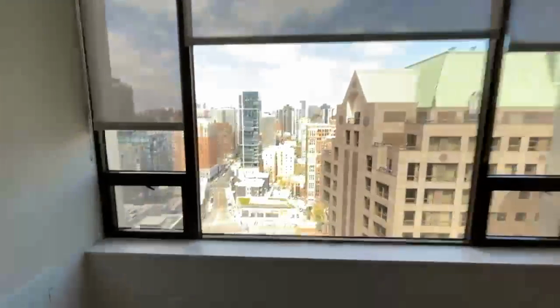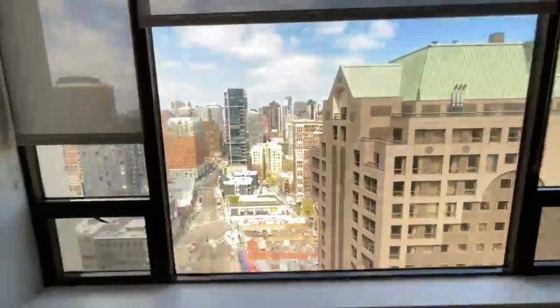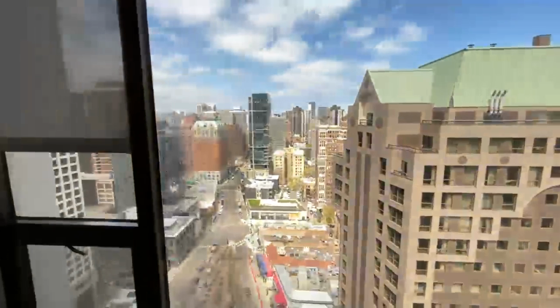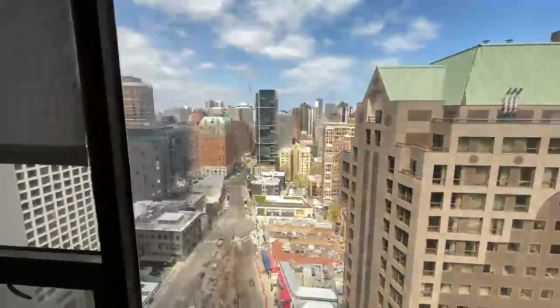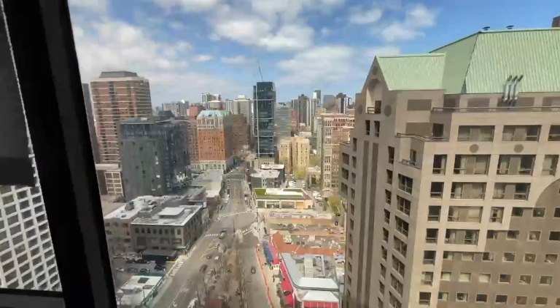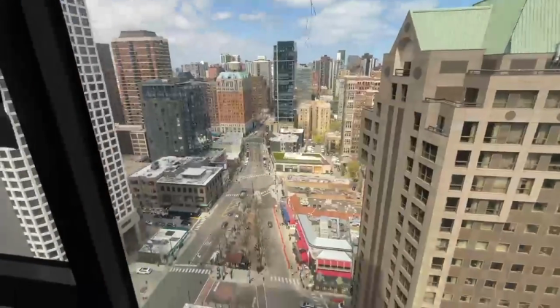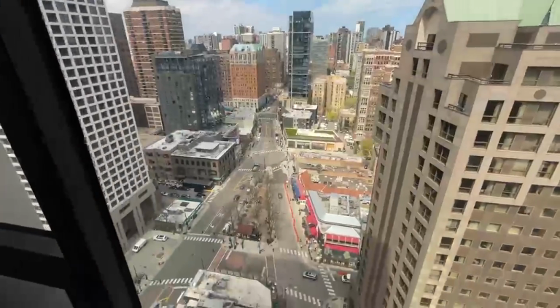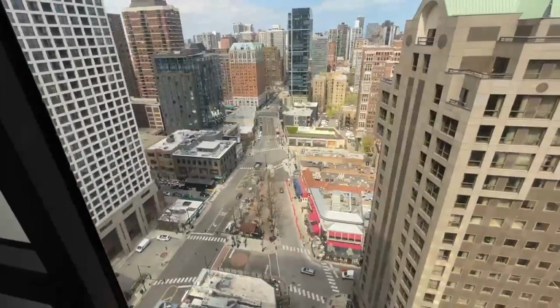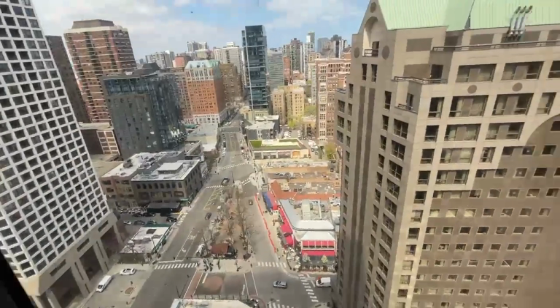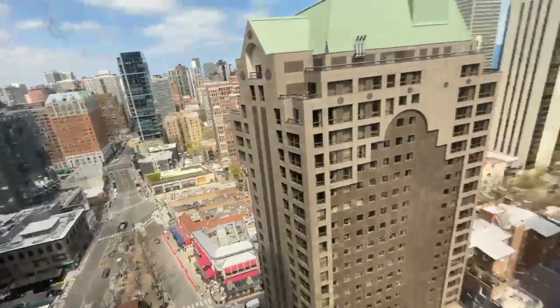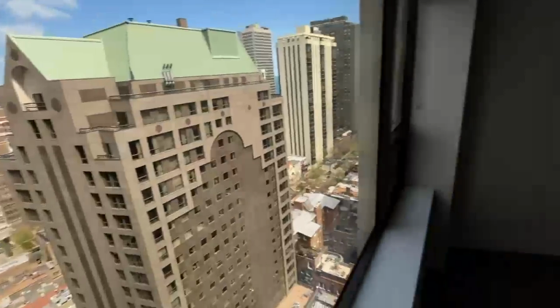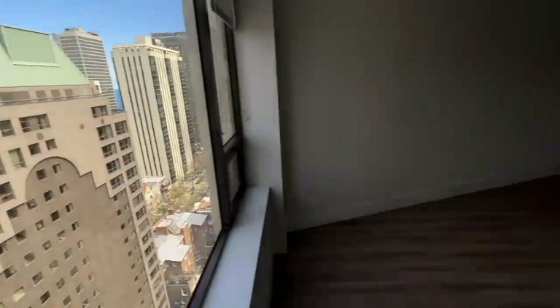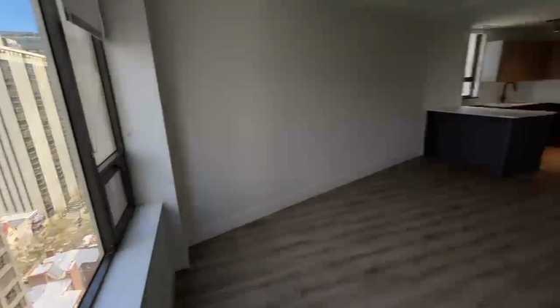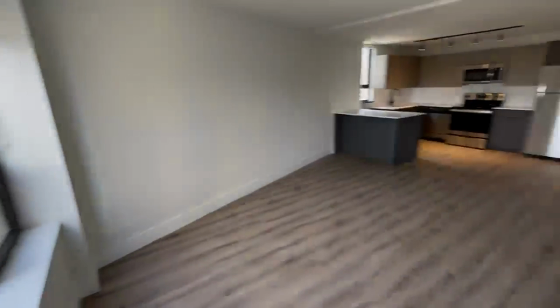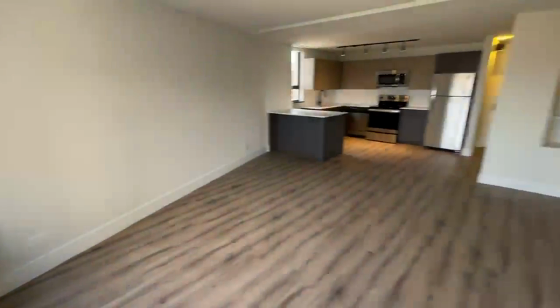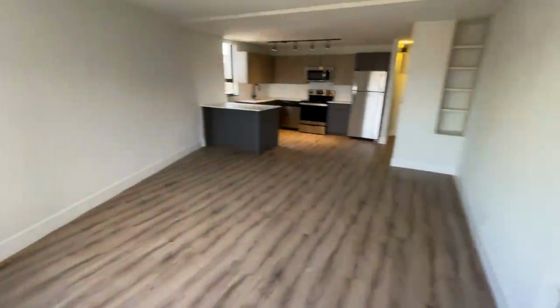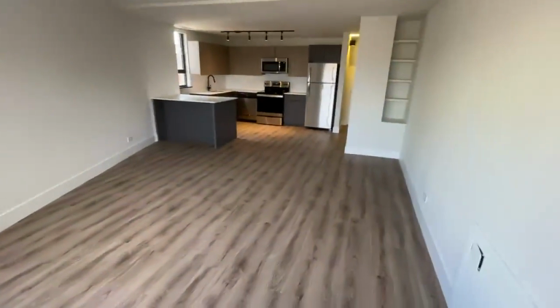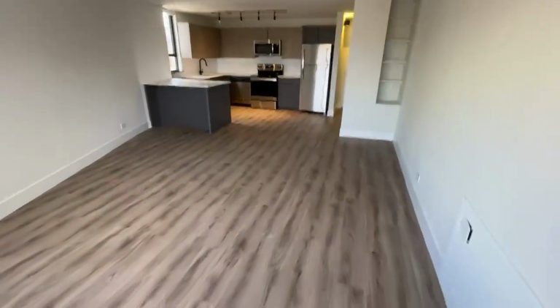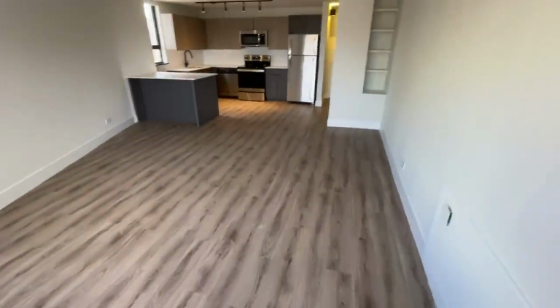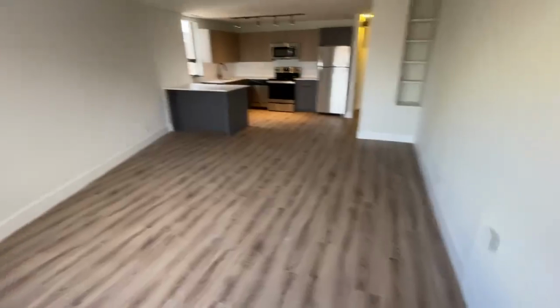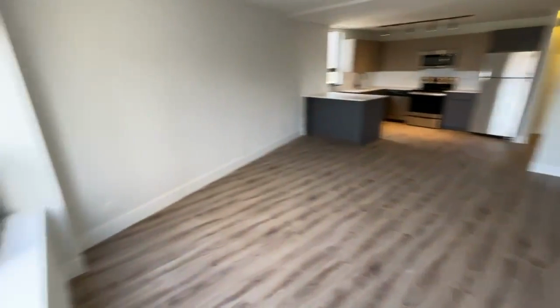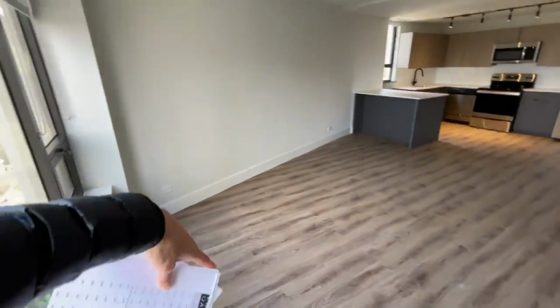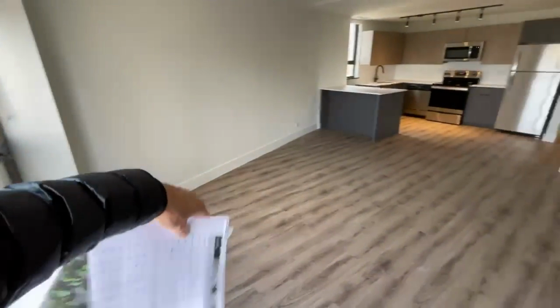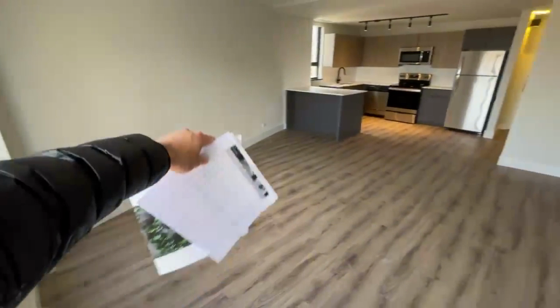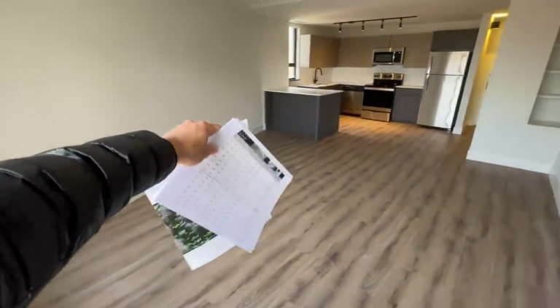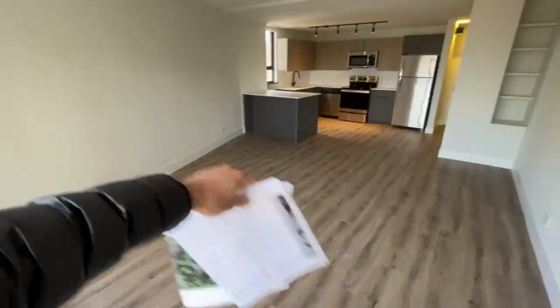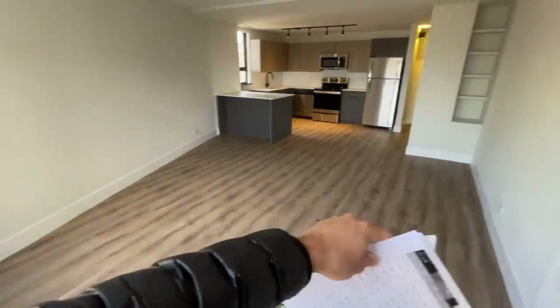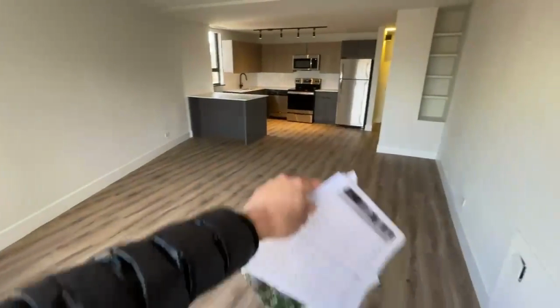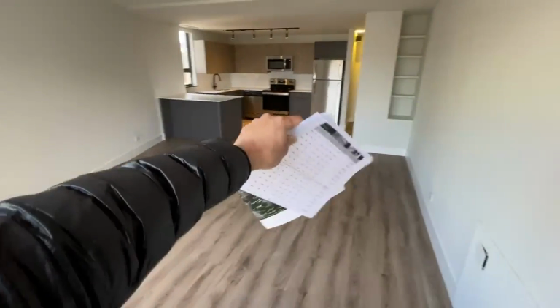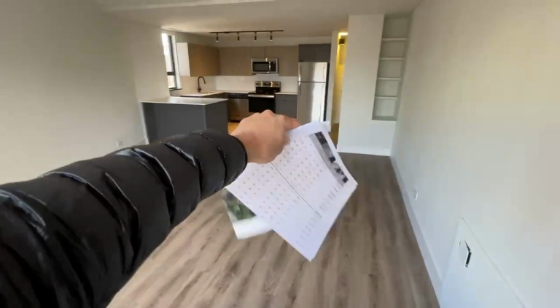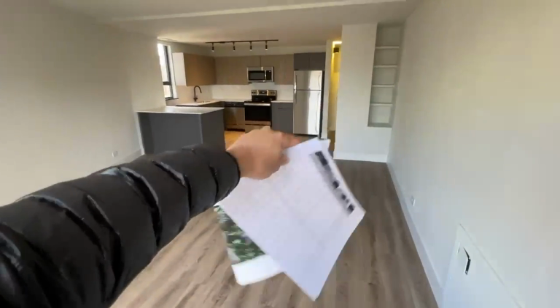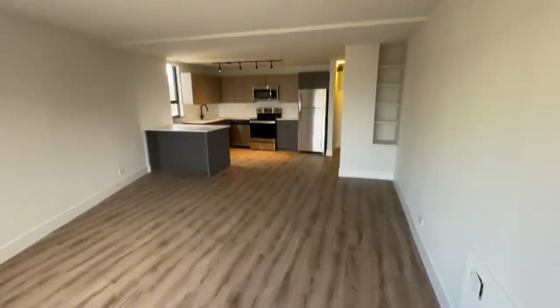Nice north-facing view of Viagra Triangle. And then a nice long living space — you could have your sectional kind of here and a dining room table here.